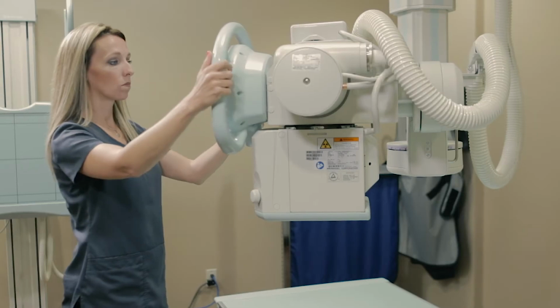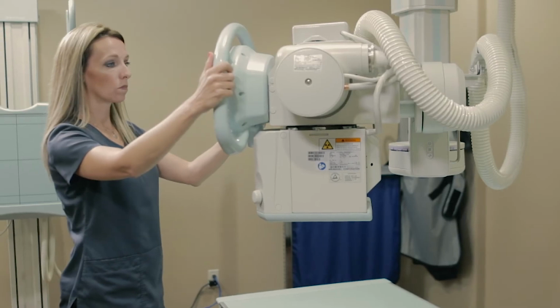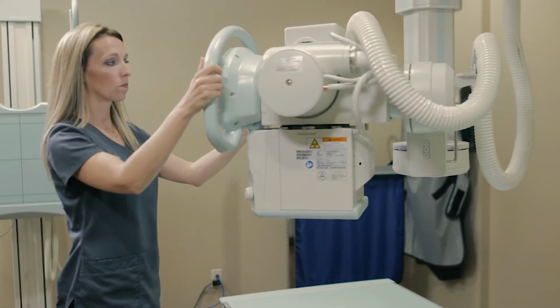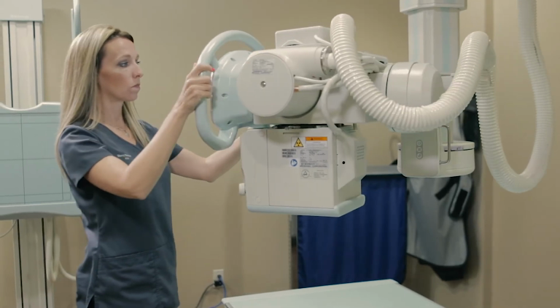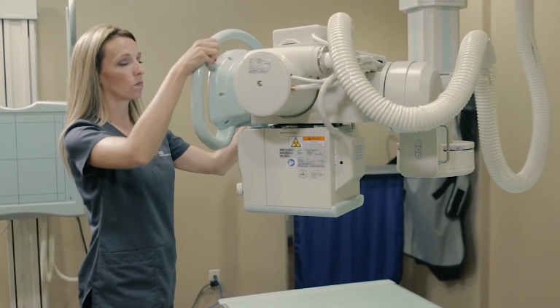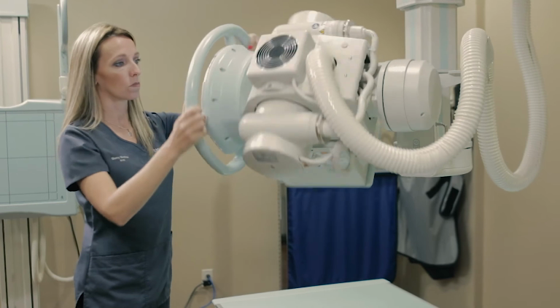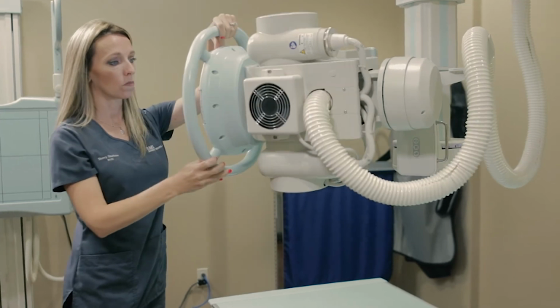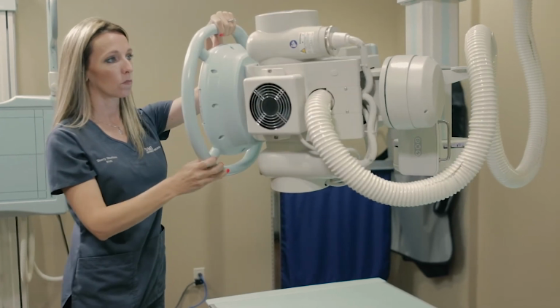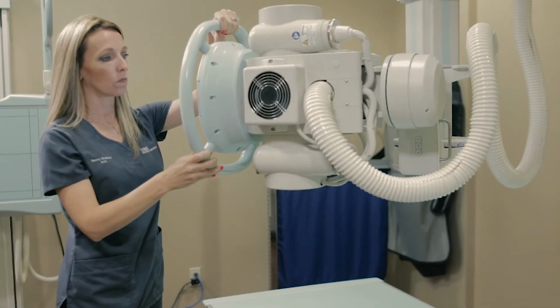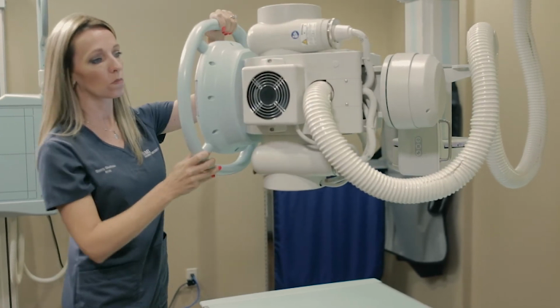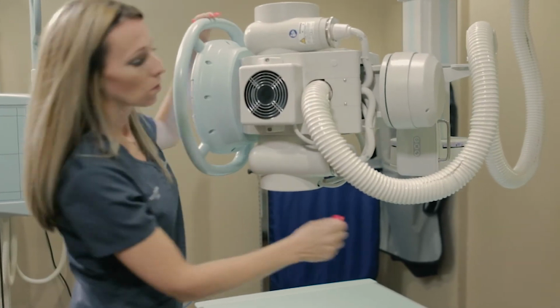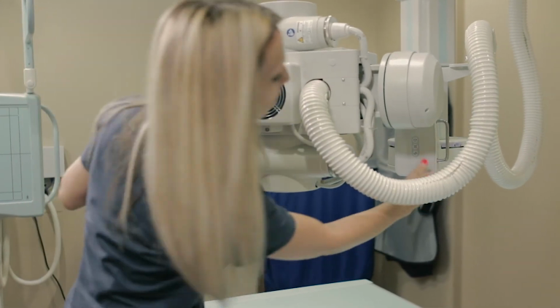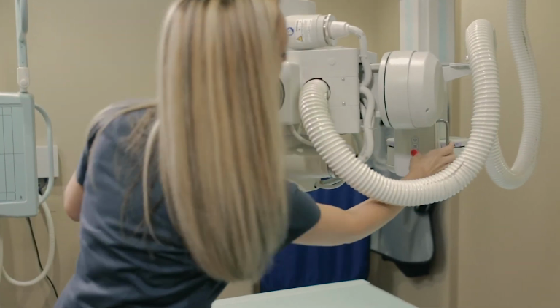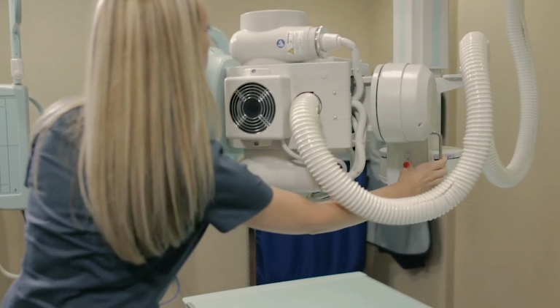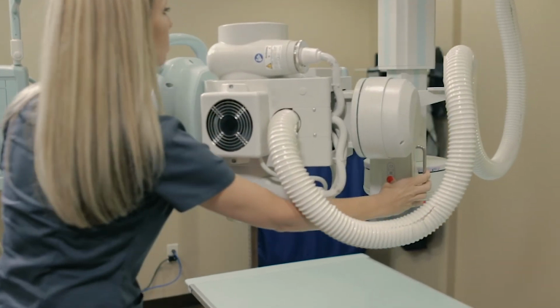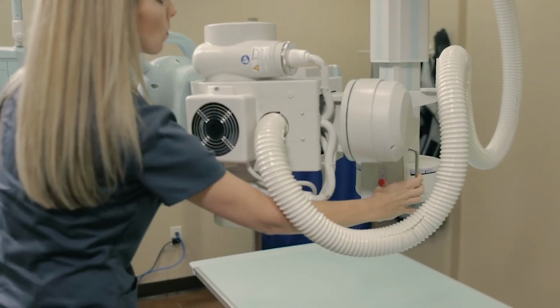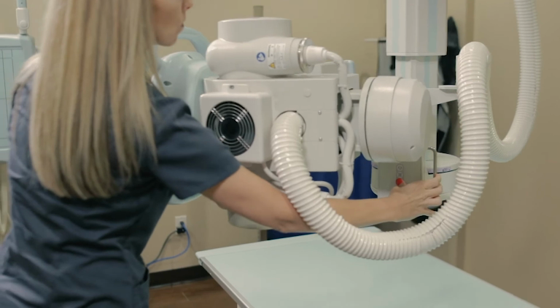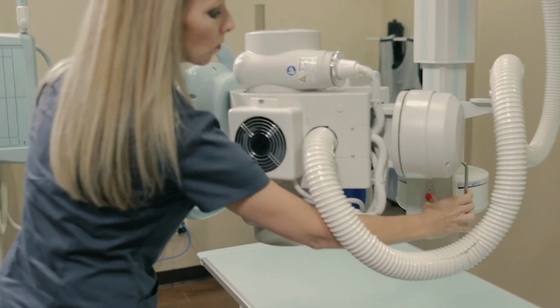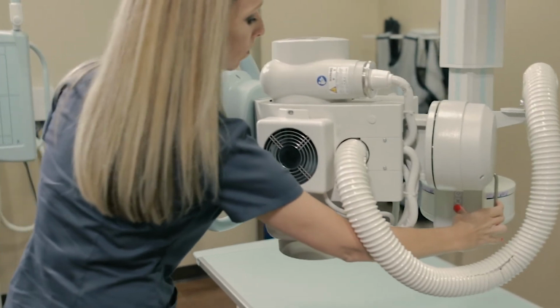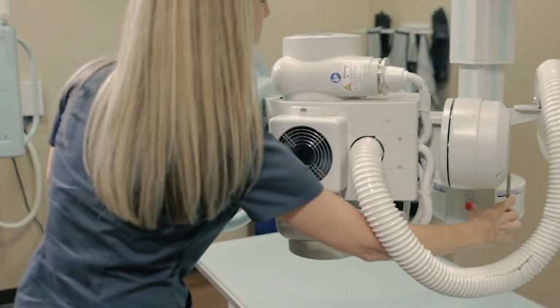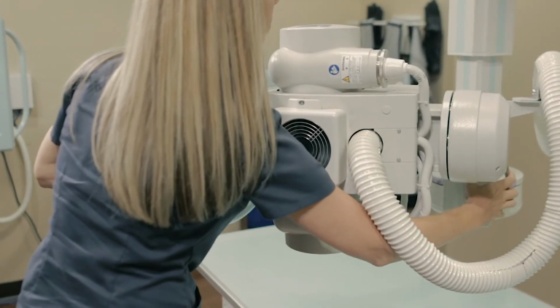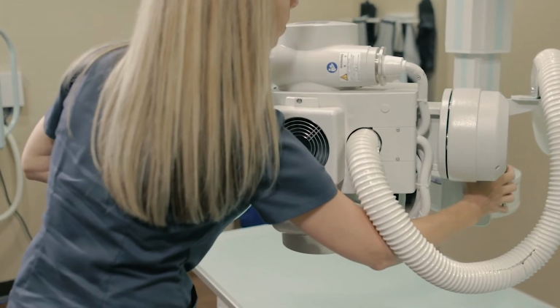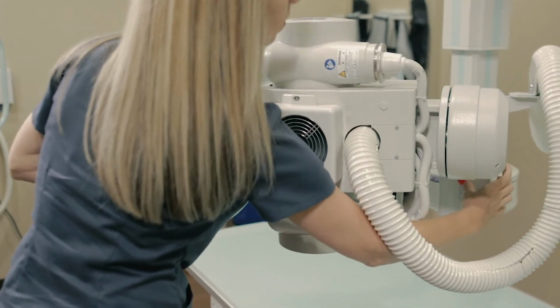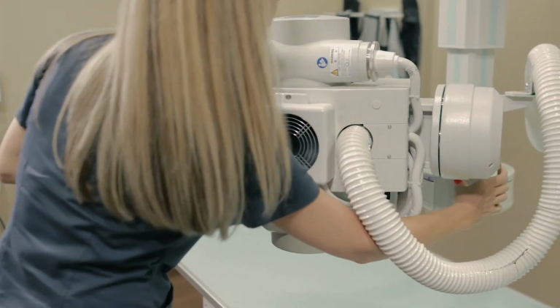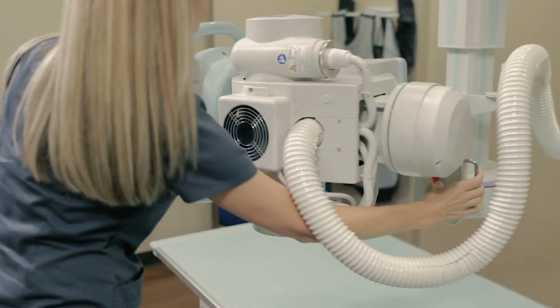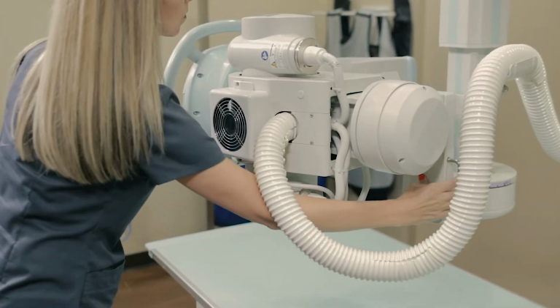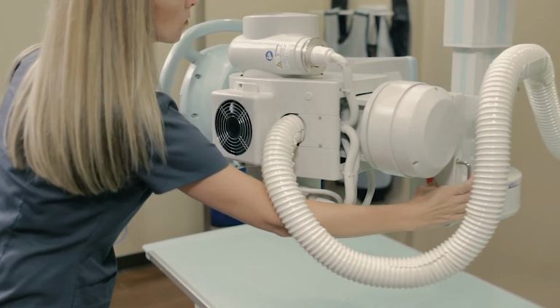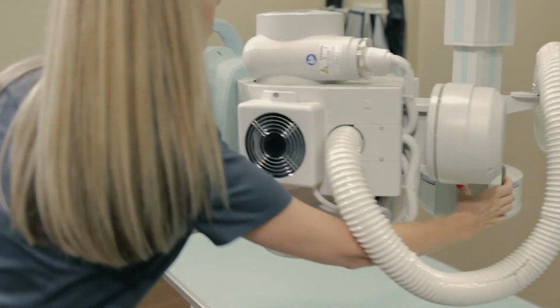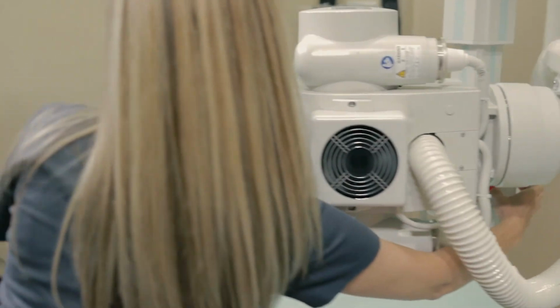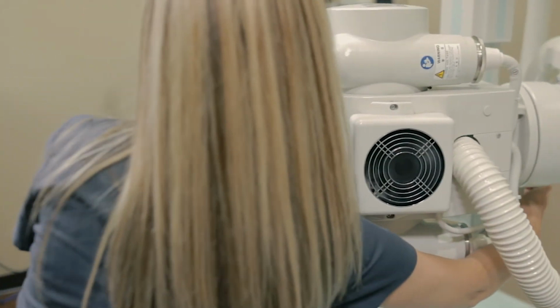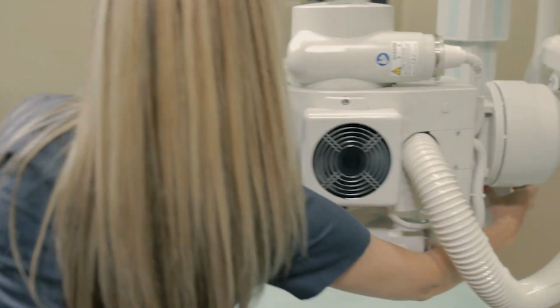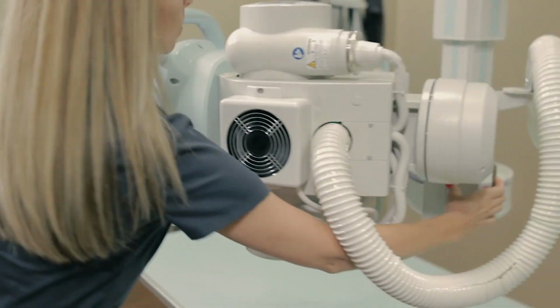The rear-mounted switches, located on the back of the overhead tube, allow for vertical access and rotation in any direction. With the addition of the collimator light switch, these extra buttons ensure the versatility needed to complete any emergency exam or cross-table work.